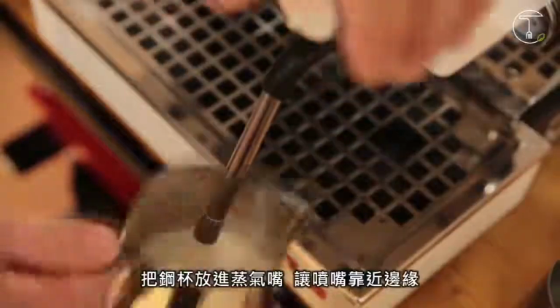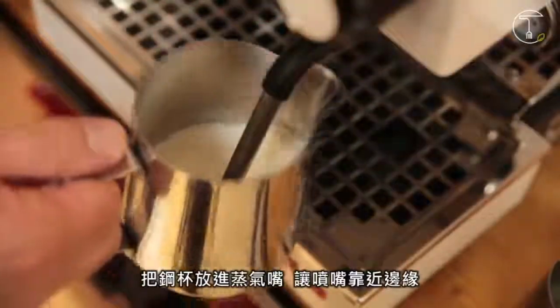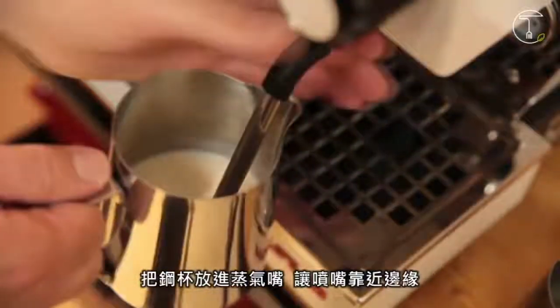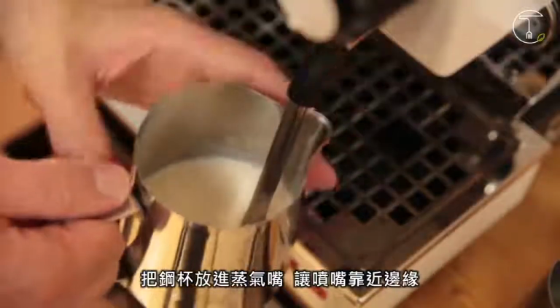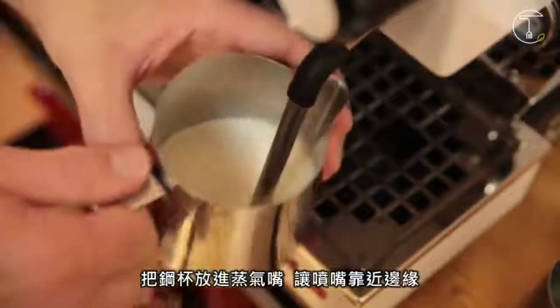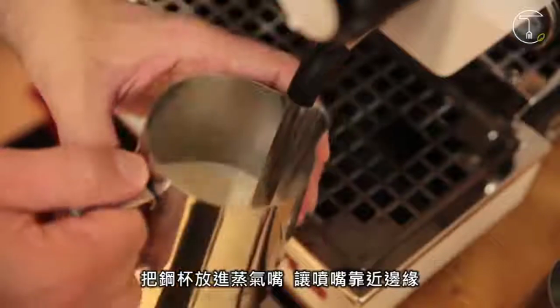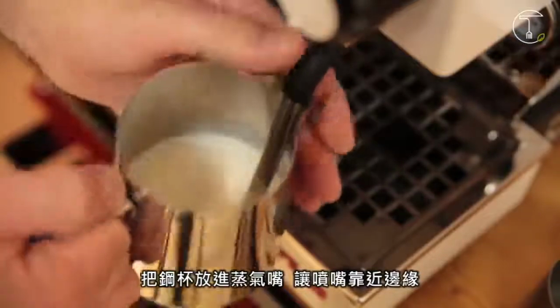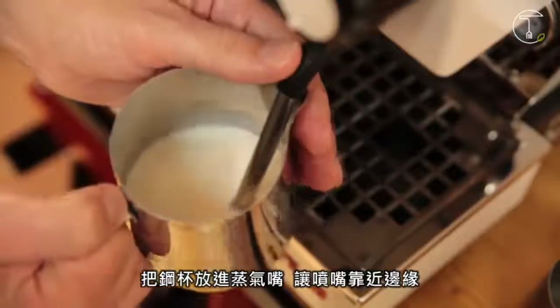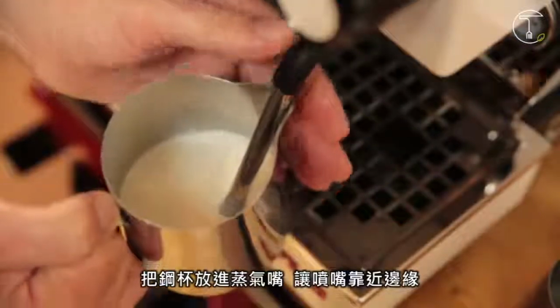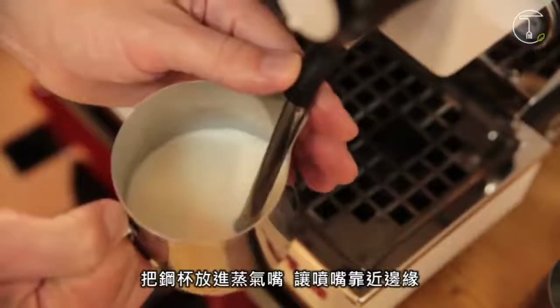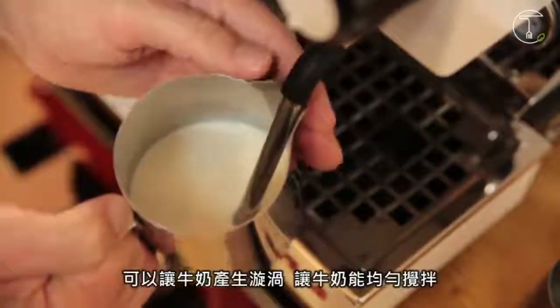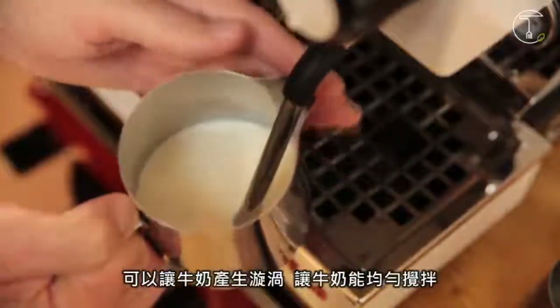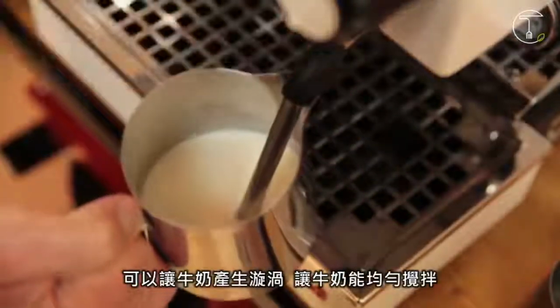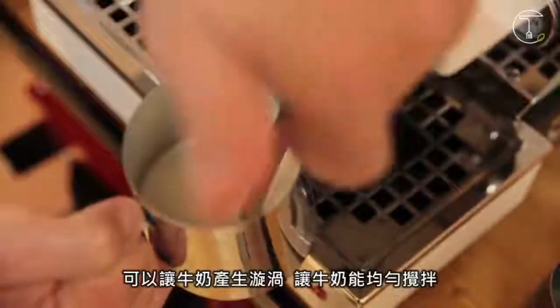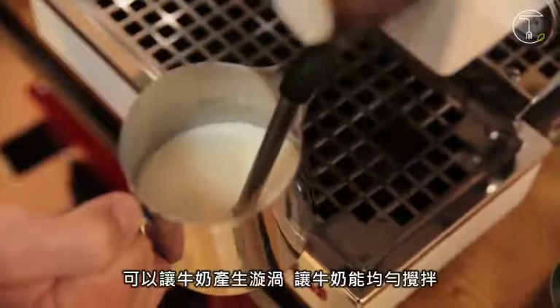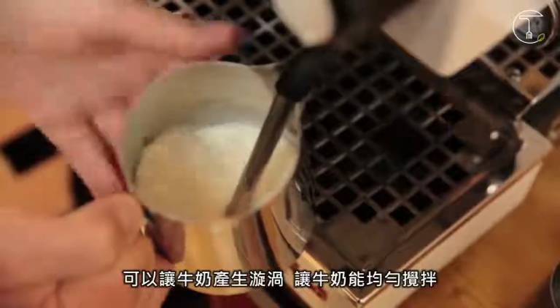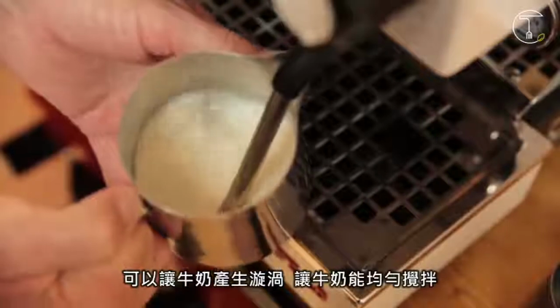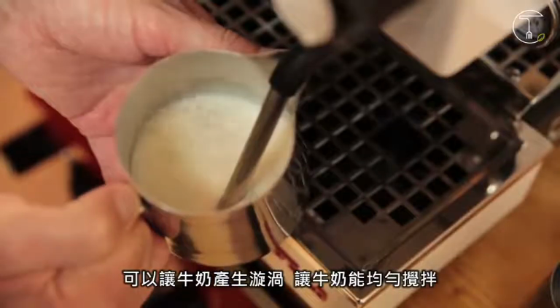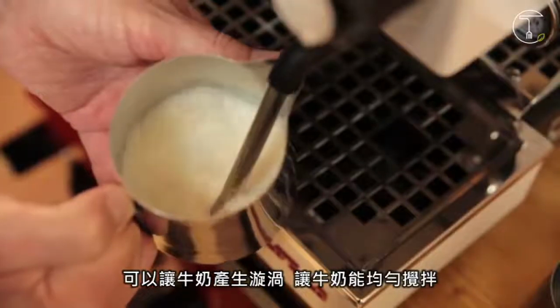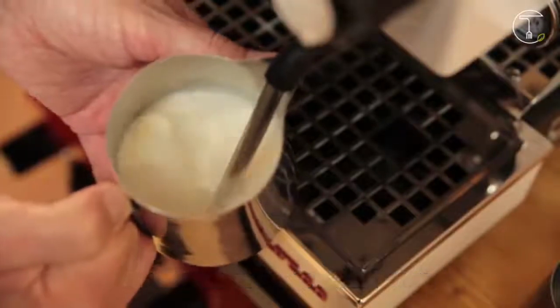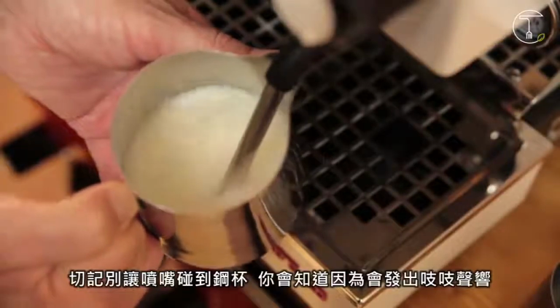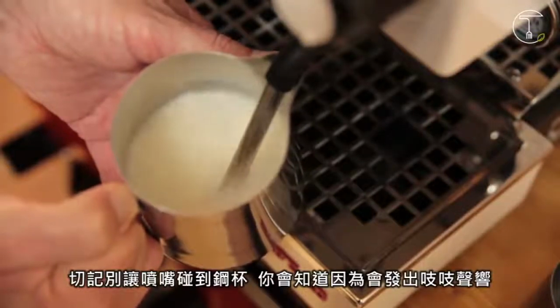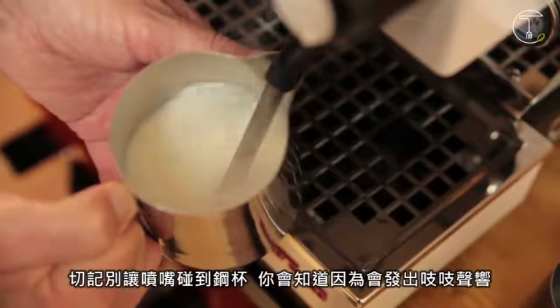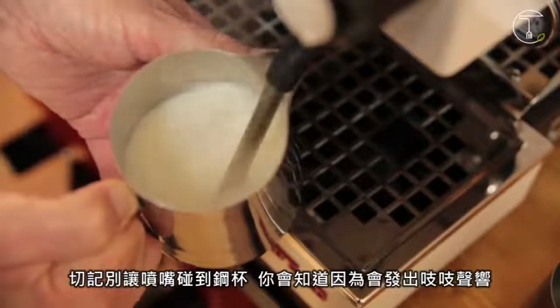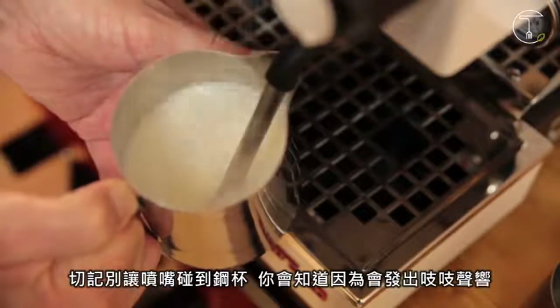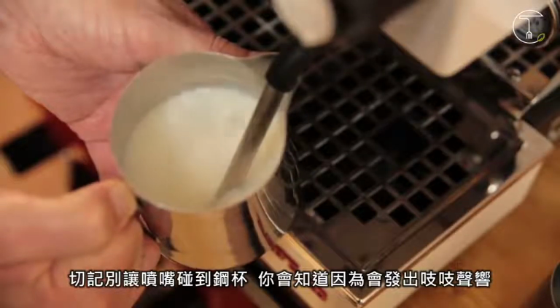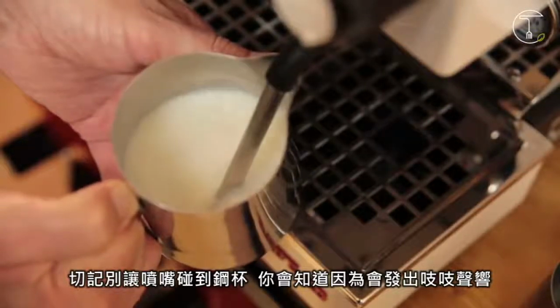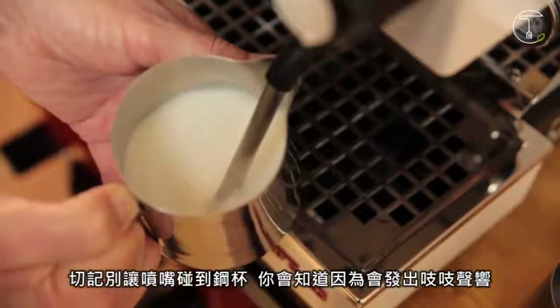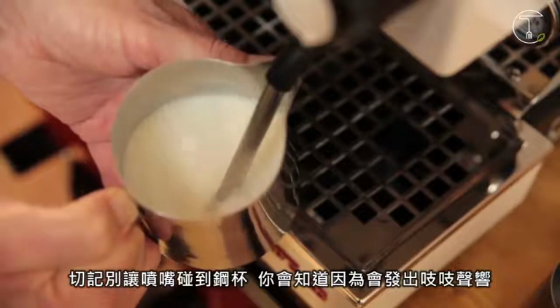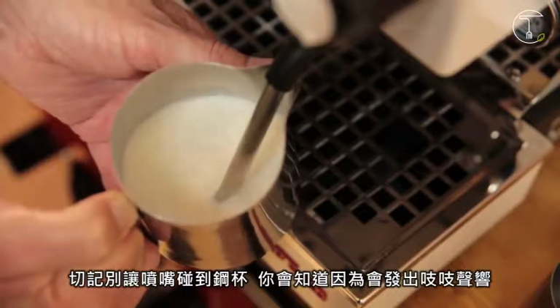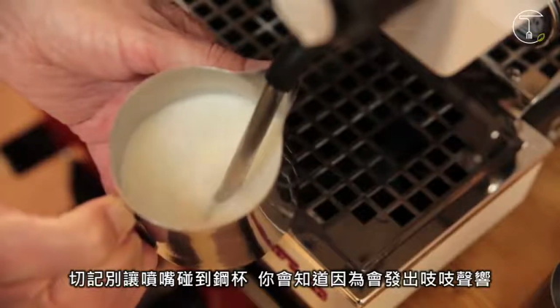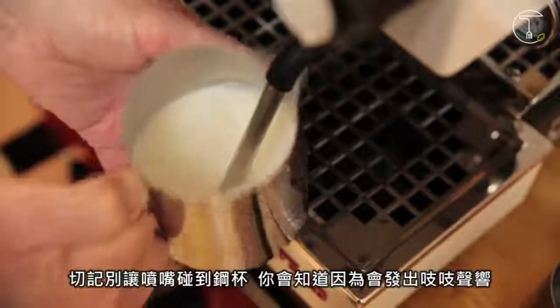Insert the tip of the arm into the milk. Position the tip near the side of the jug, allowing it to swirl around giving our milk a nice even consistency. It's very important you don't let the tip touch the side of the jug — you'll know if you are because you'll hear a screeching sound.